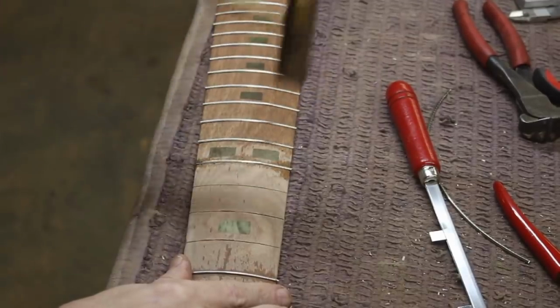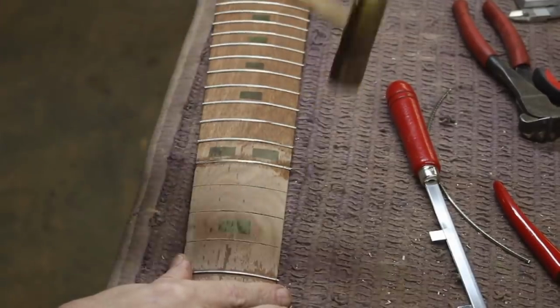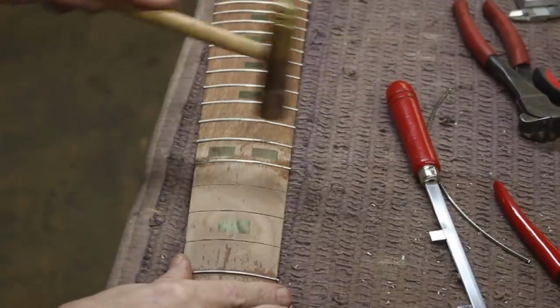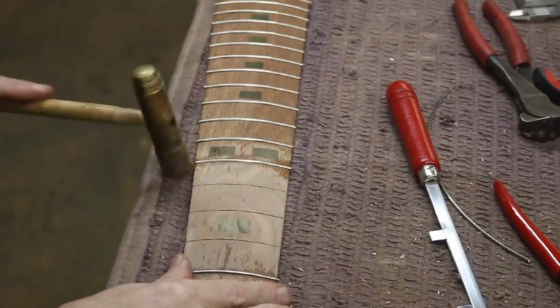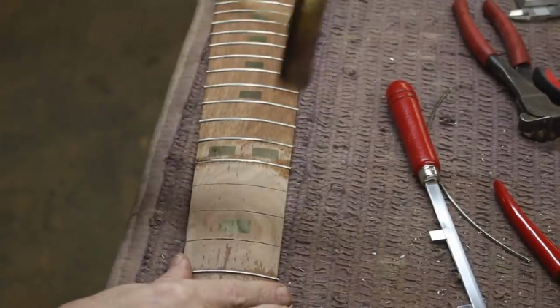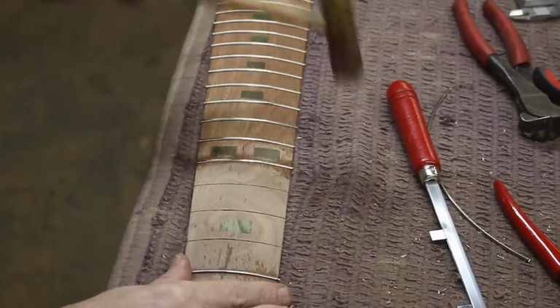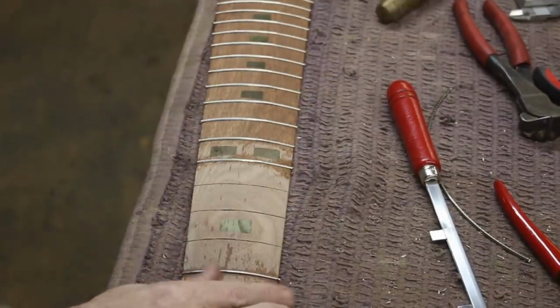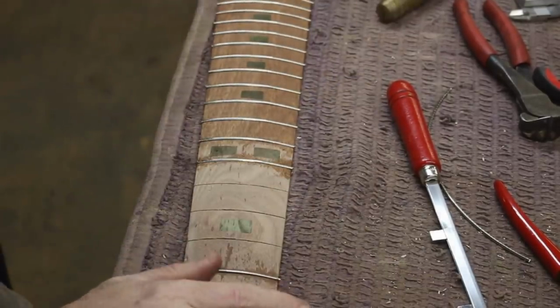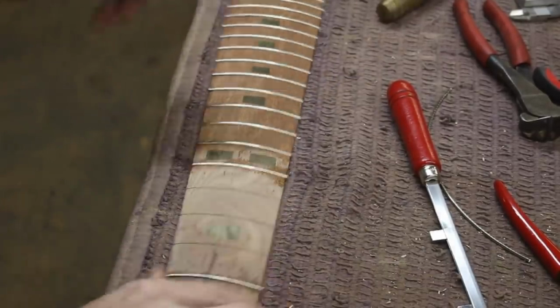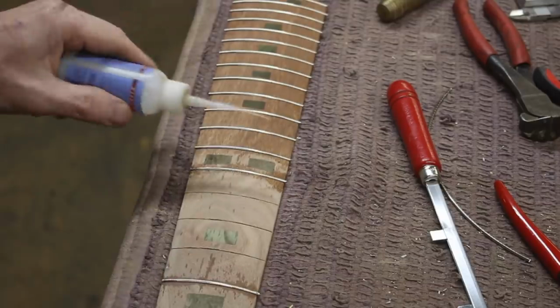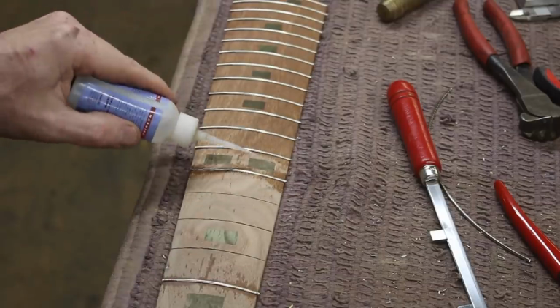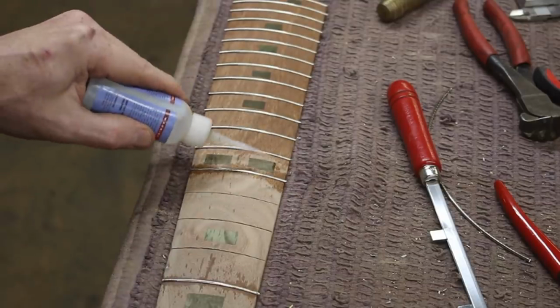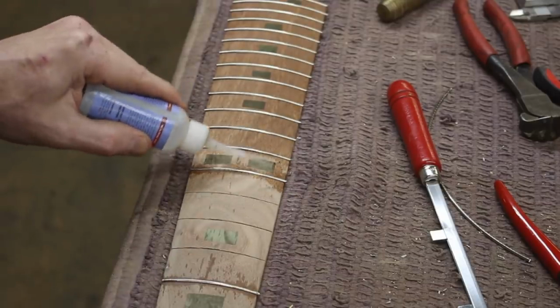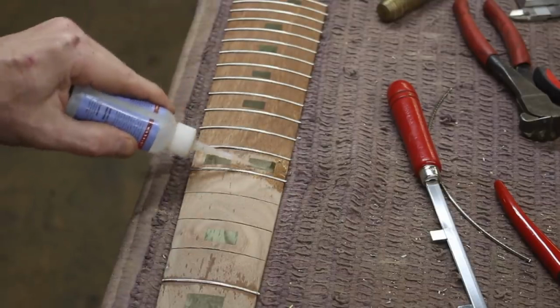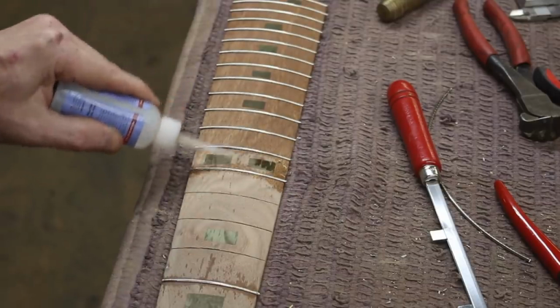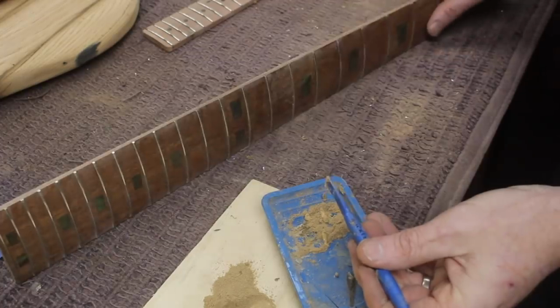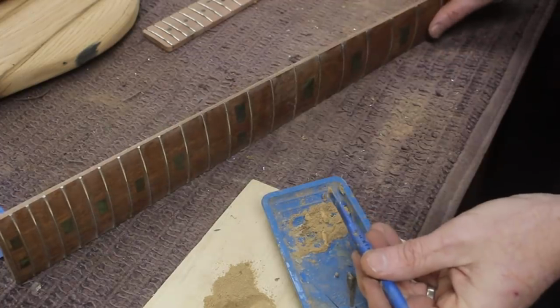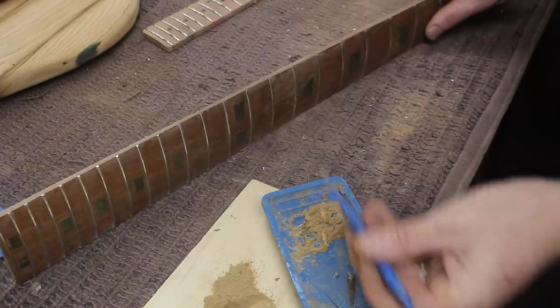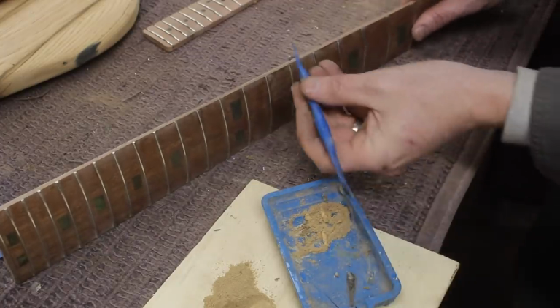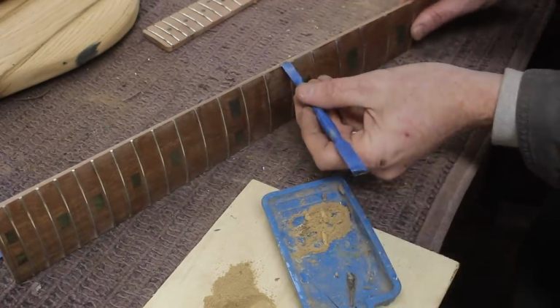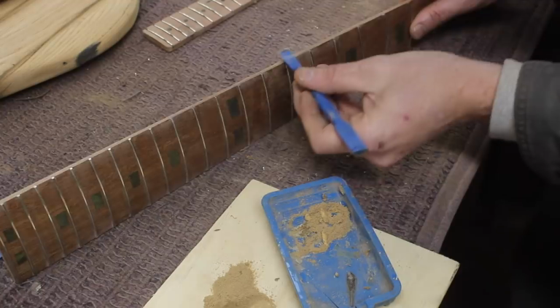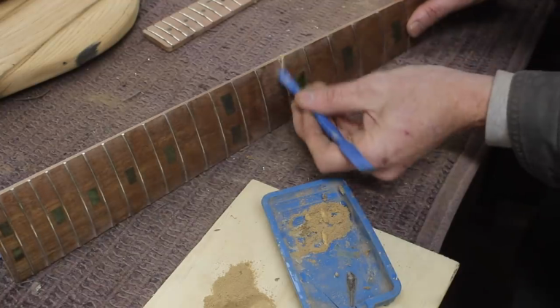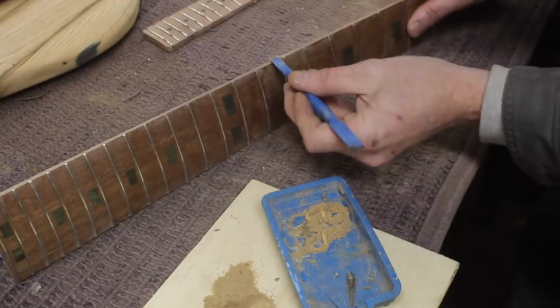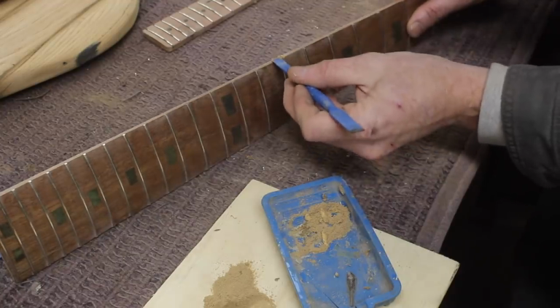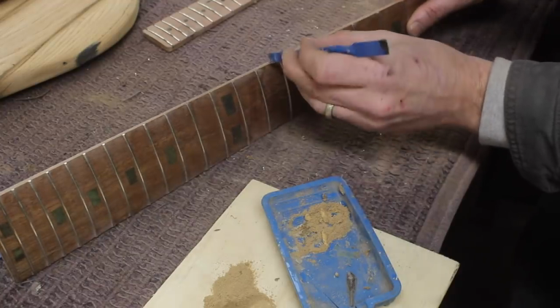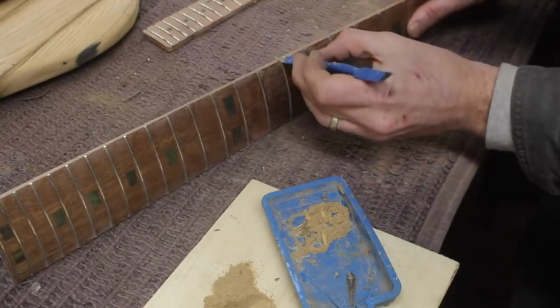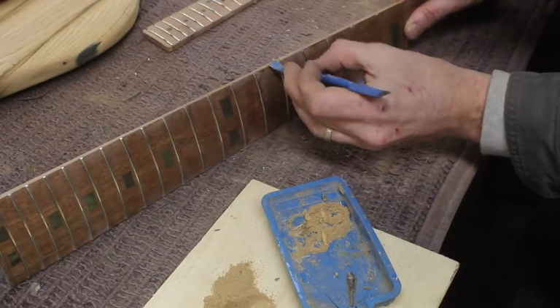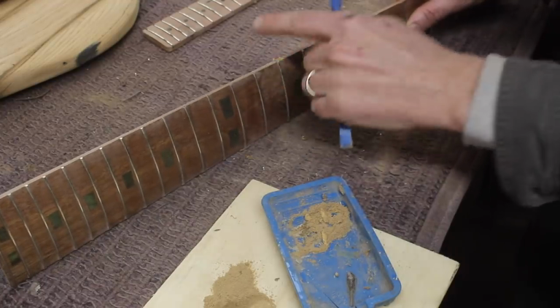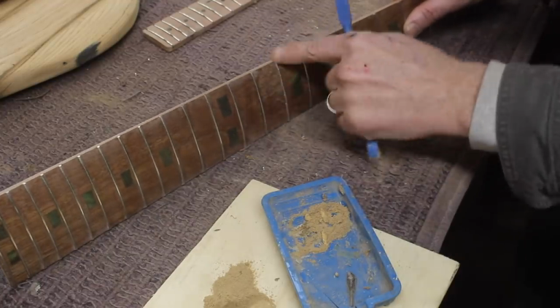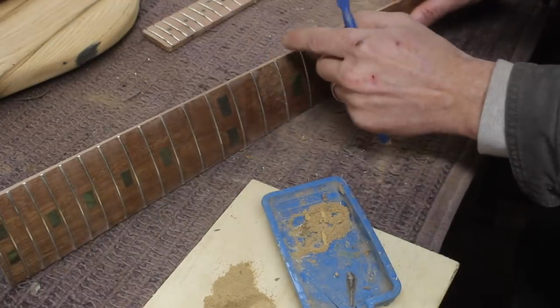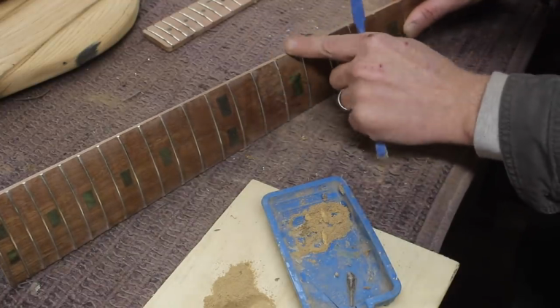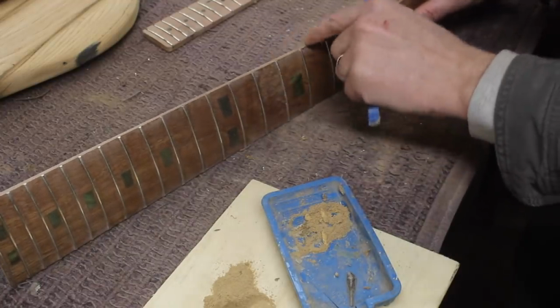I made that fretting hammer myself out of a piece of scrap brass and an old drumstick, so I love that thing. And then there's always little spots here and there on the edge of the frets that look funny, so I mixed some wood glue and some sawdust and filled those in.